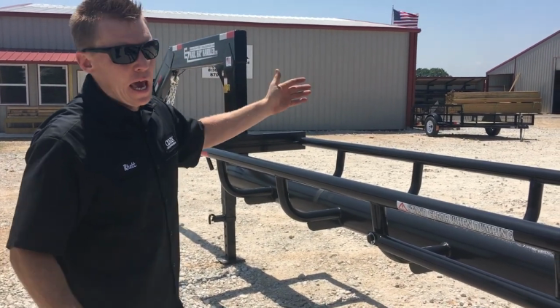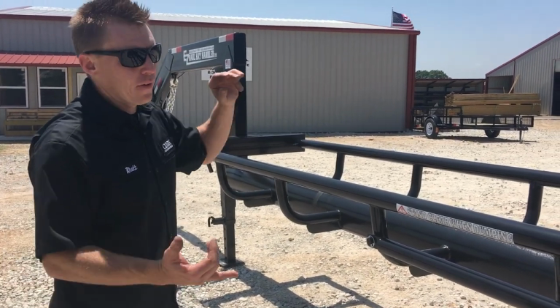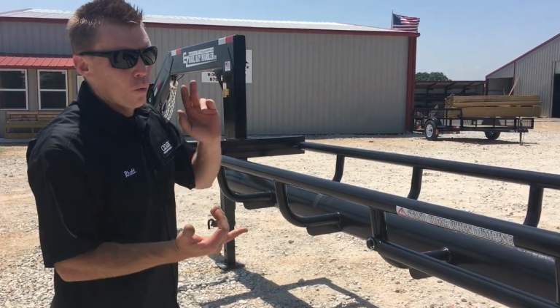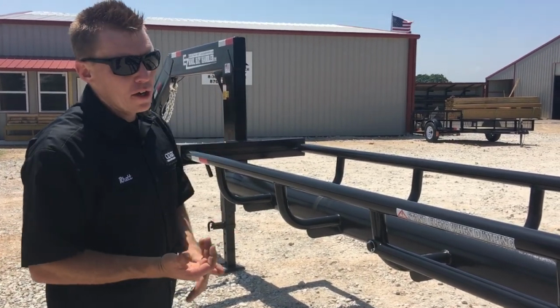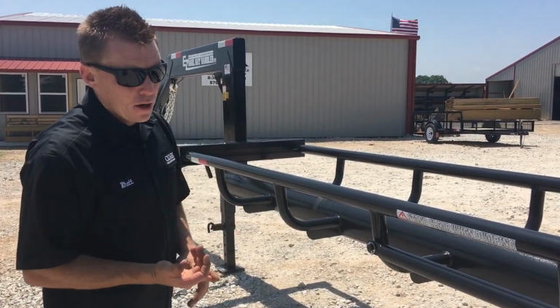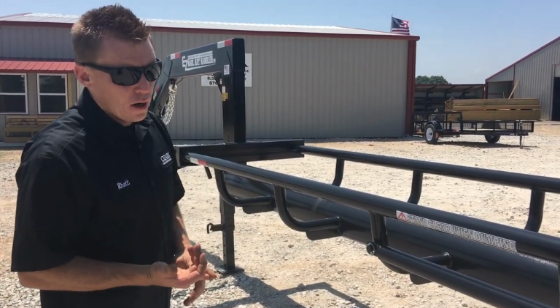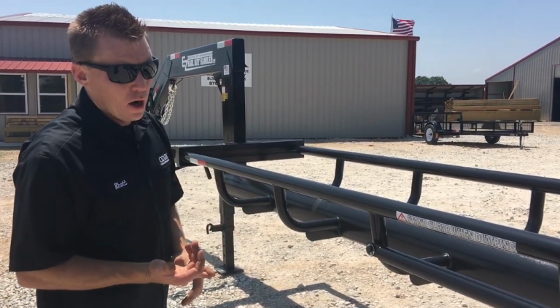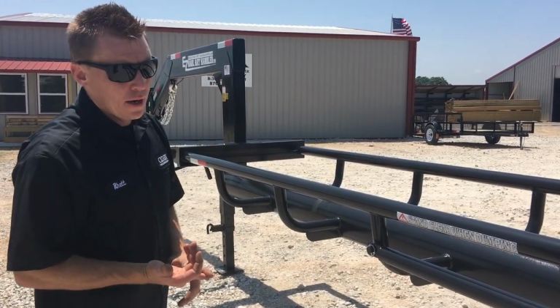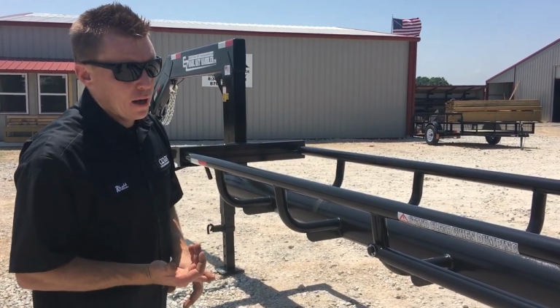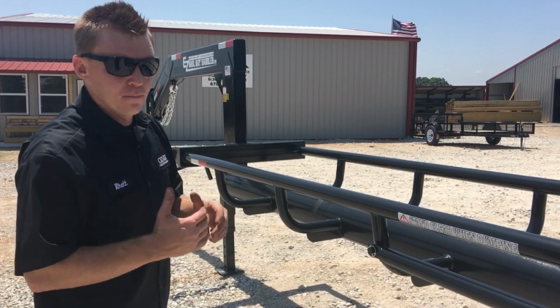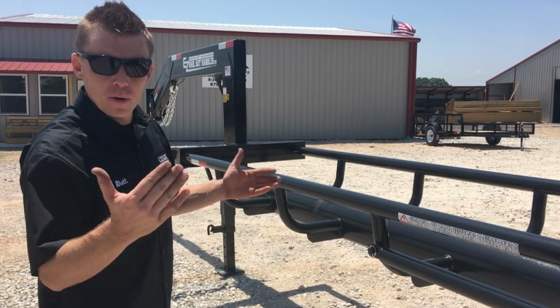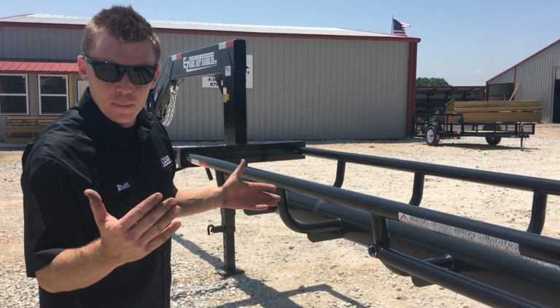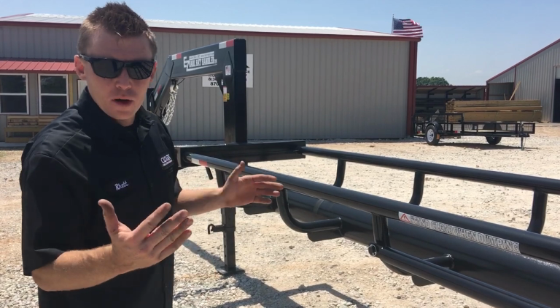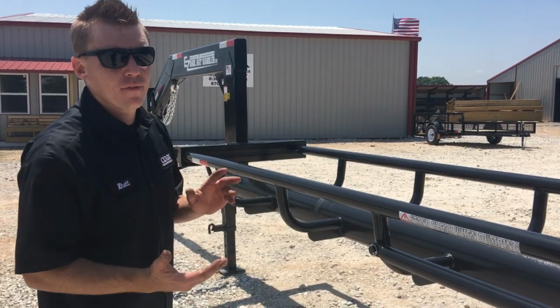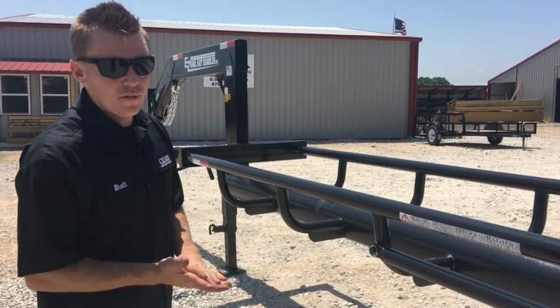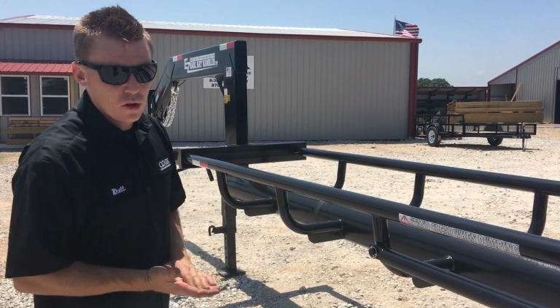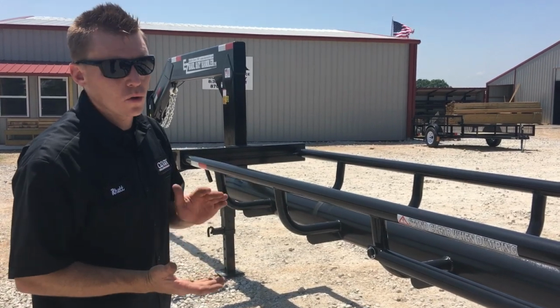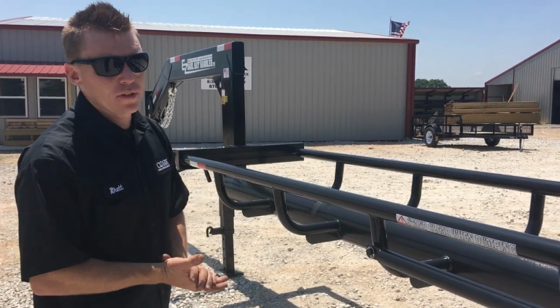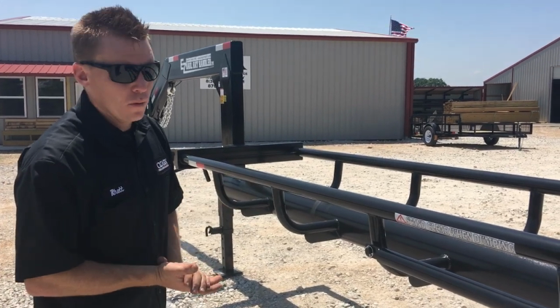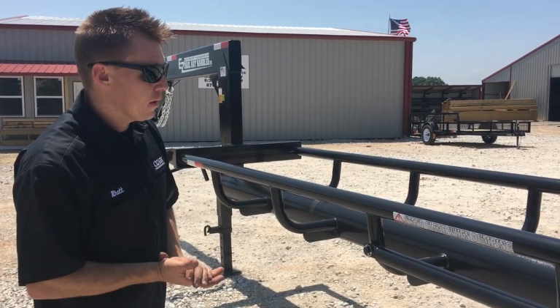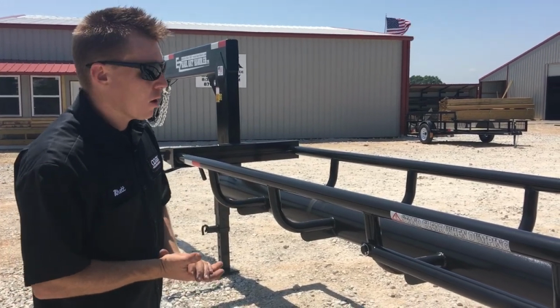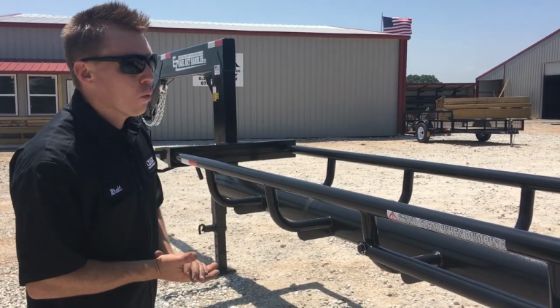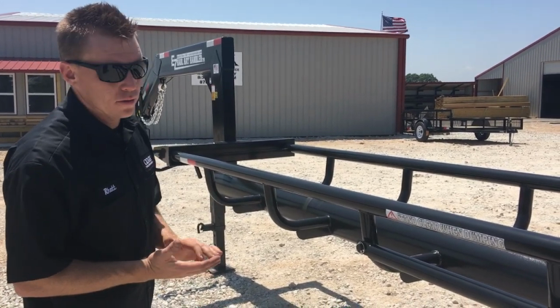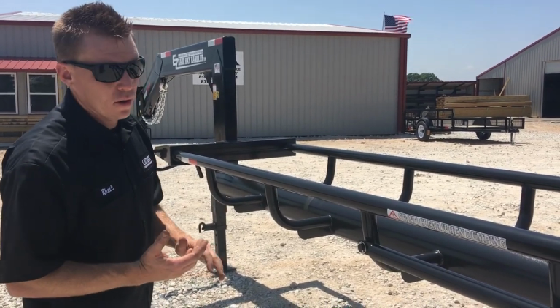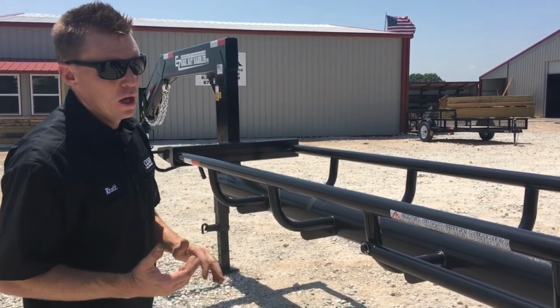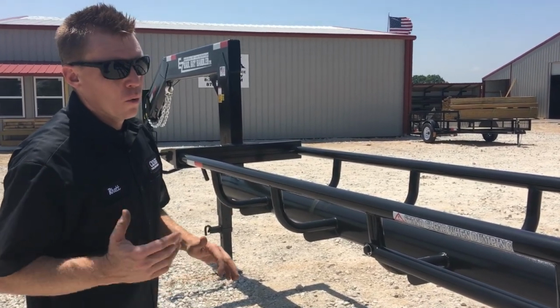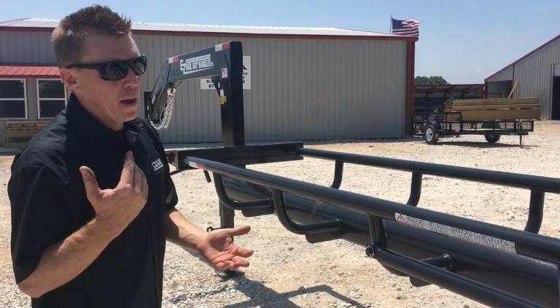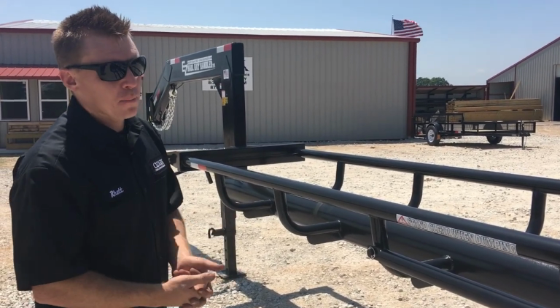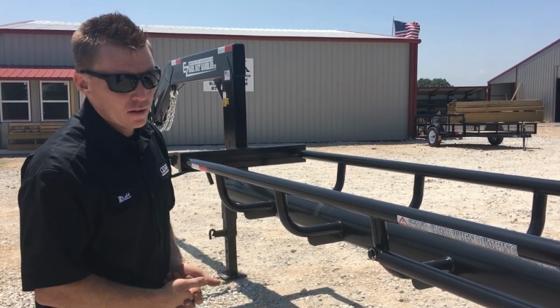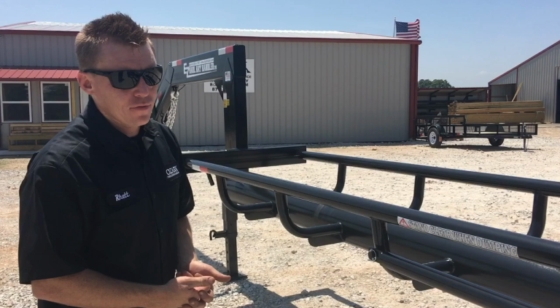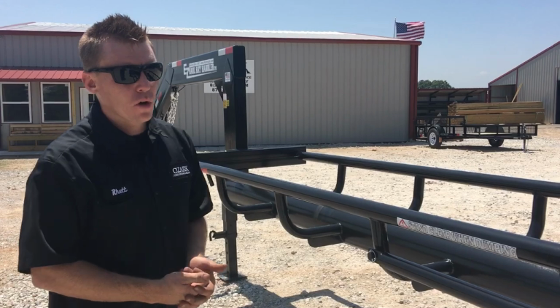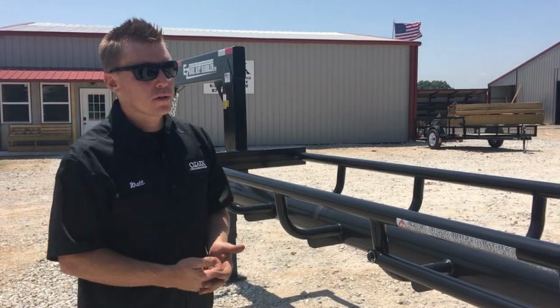We've got a one-year bumper-to-bumper warranty, five-year structural, and lifetime on all welds. So we'll back the product afterwards.